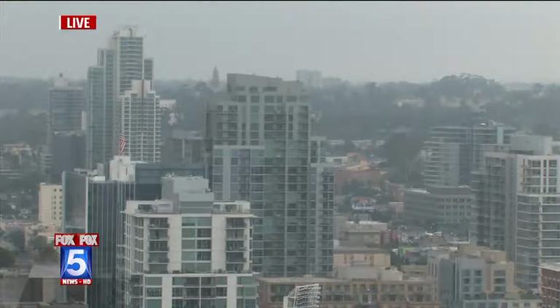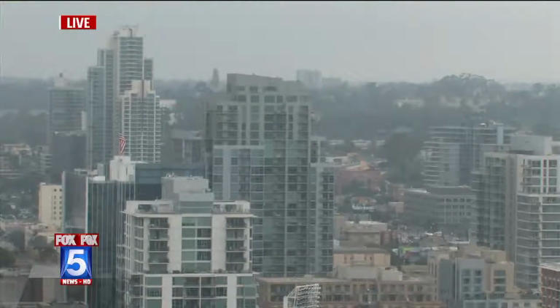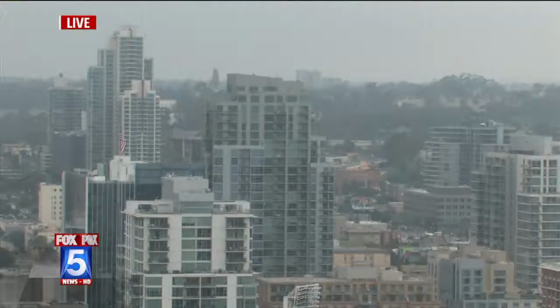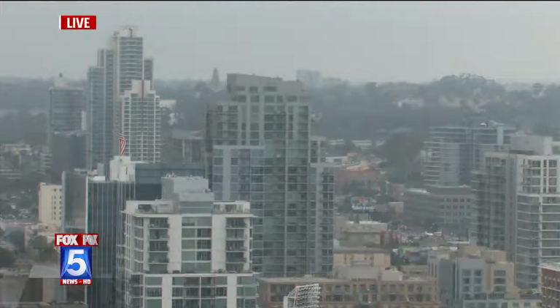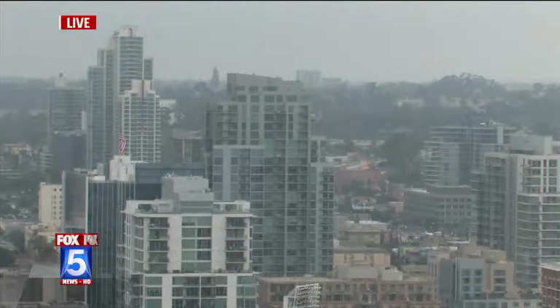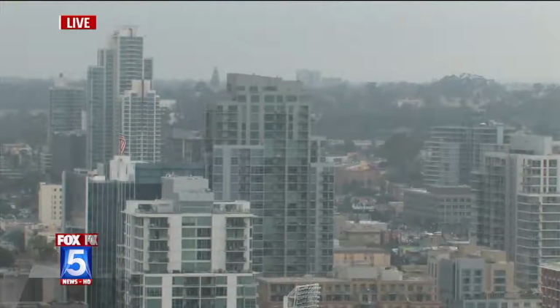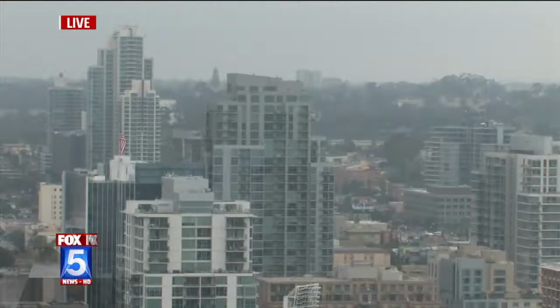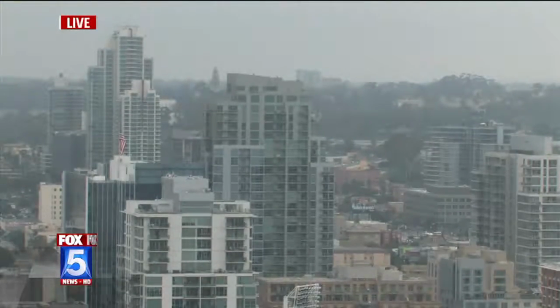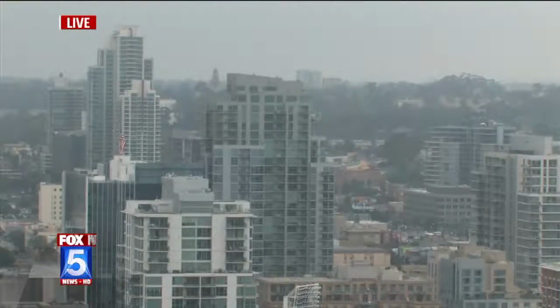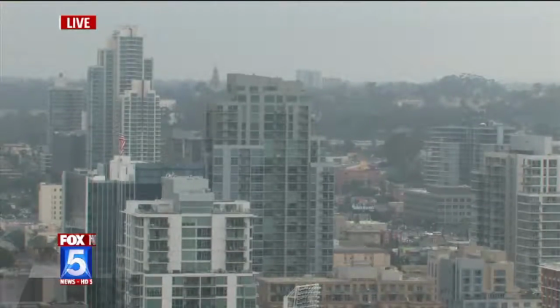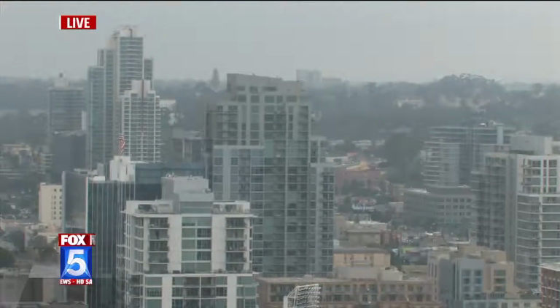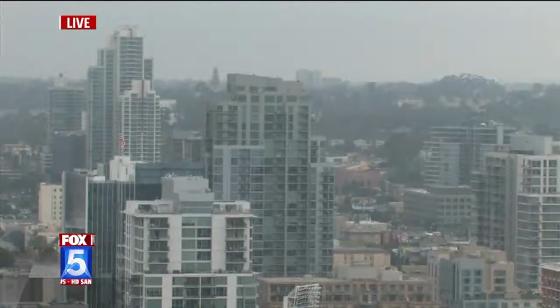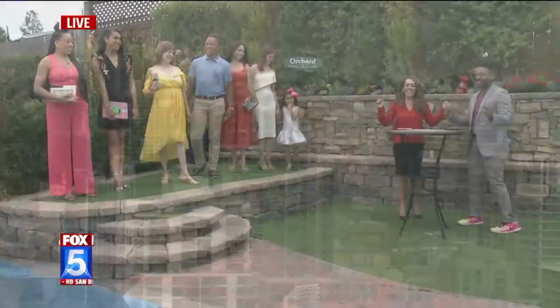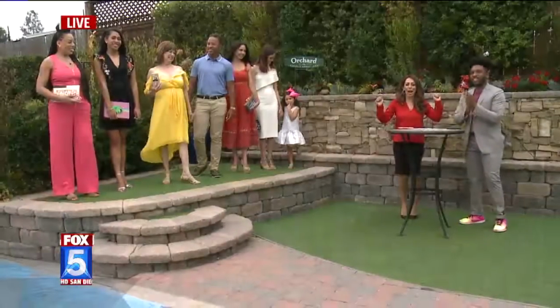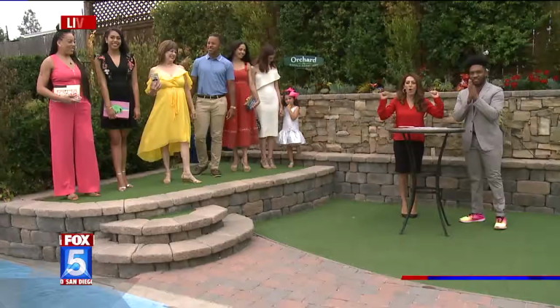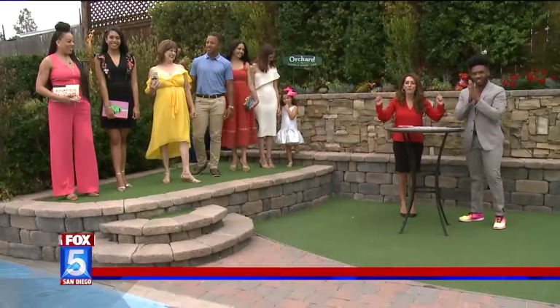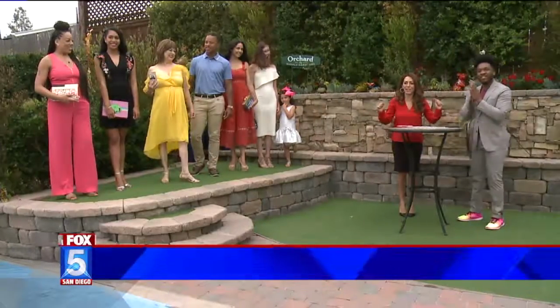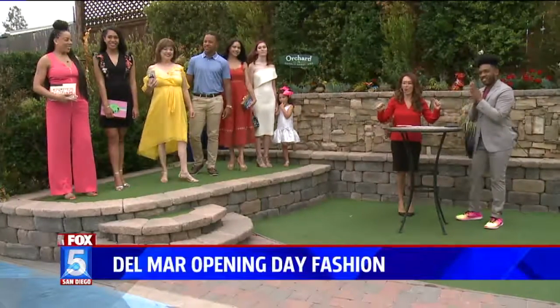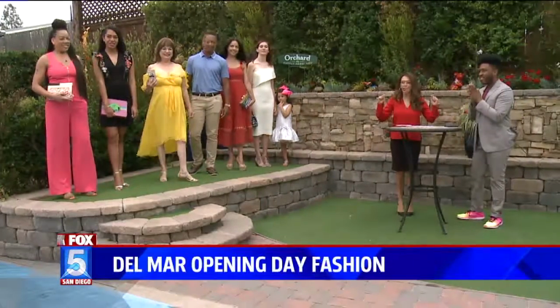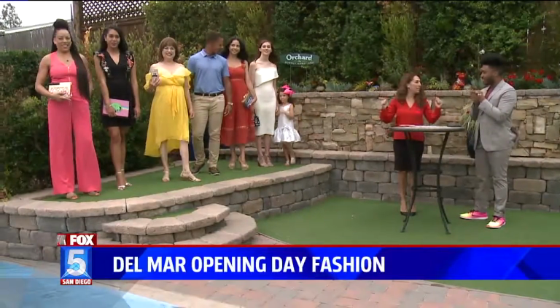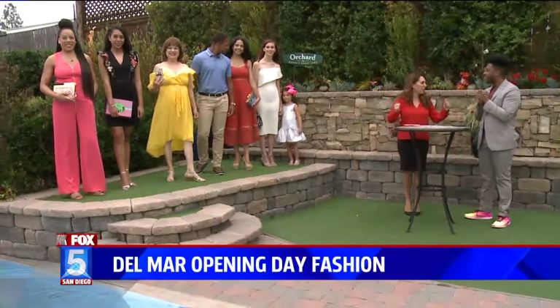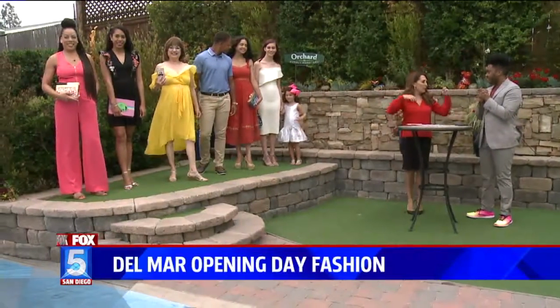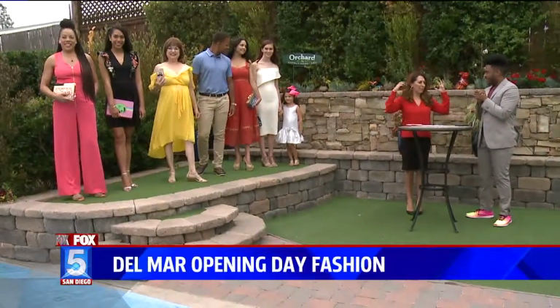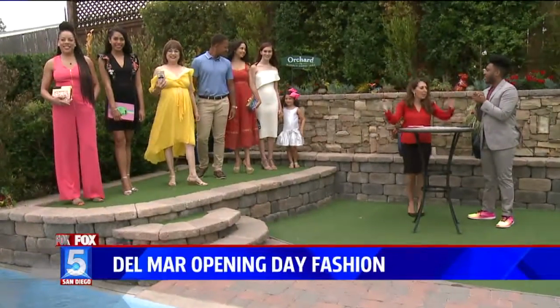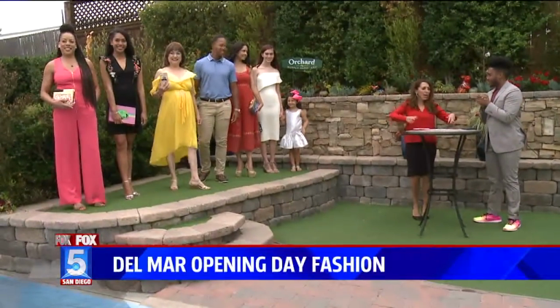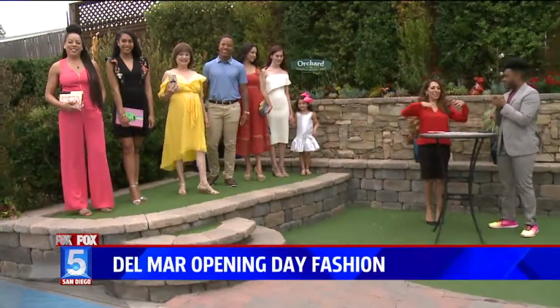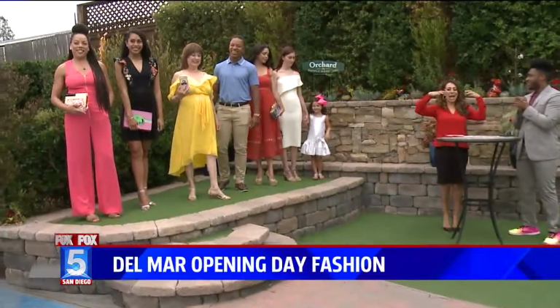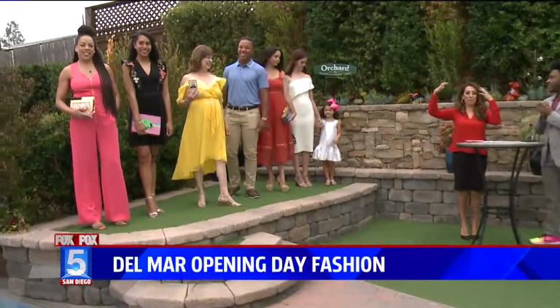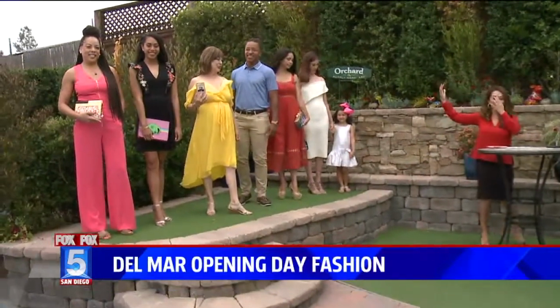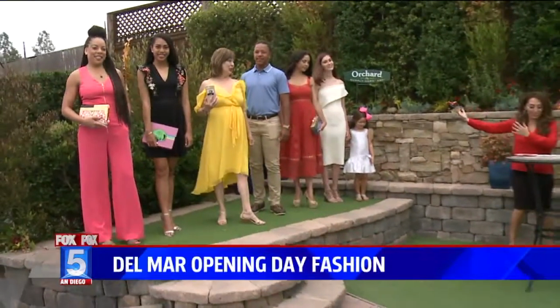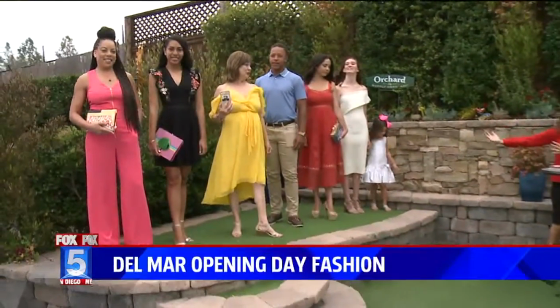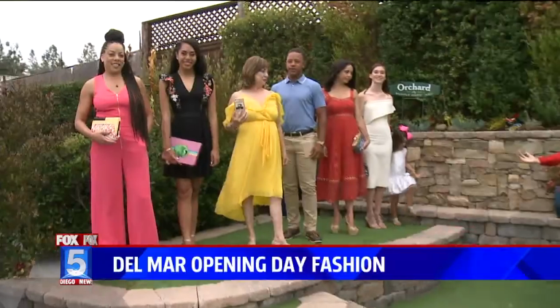I'm so excited. All these wonderful things are coming up. We have Comic-Con, but first — Opening Day. Bar Opening Day next week, and fashion is a huge part of the races.